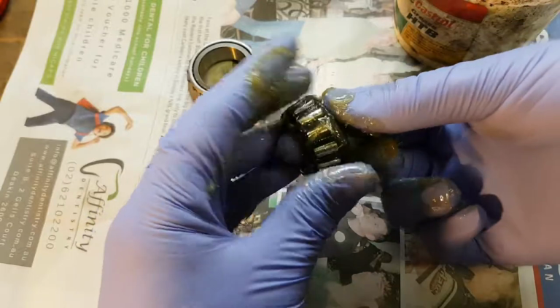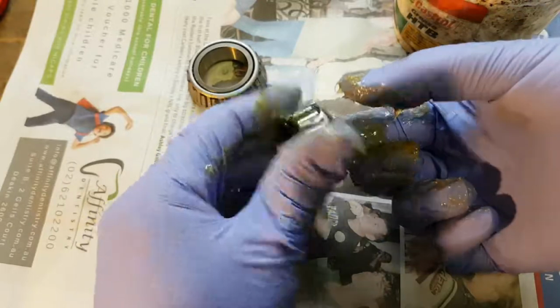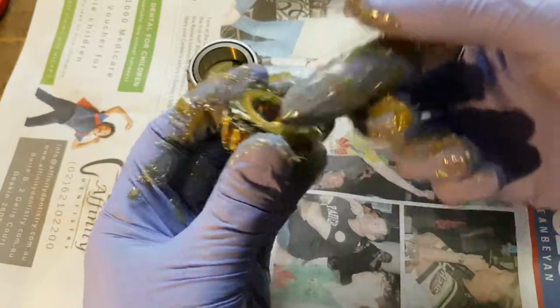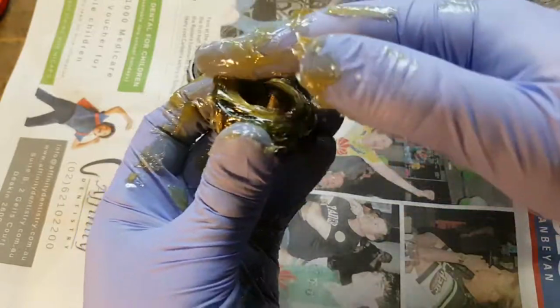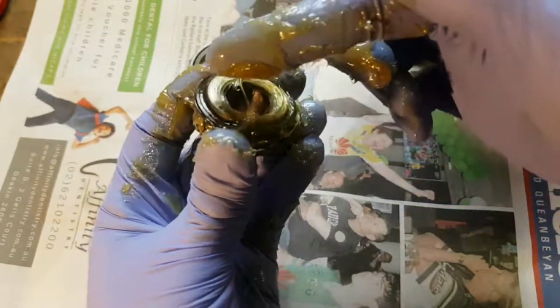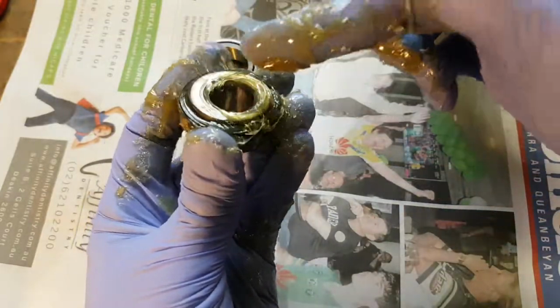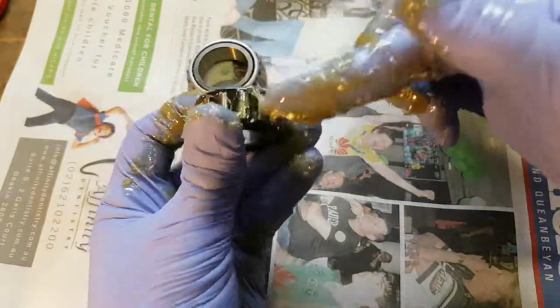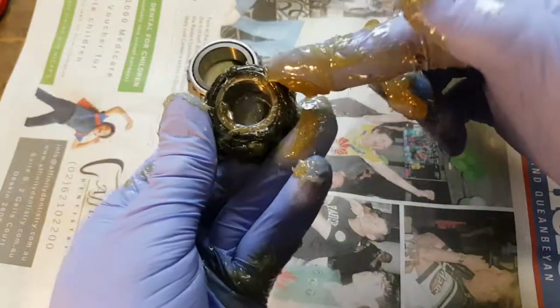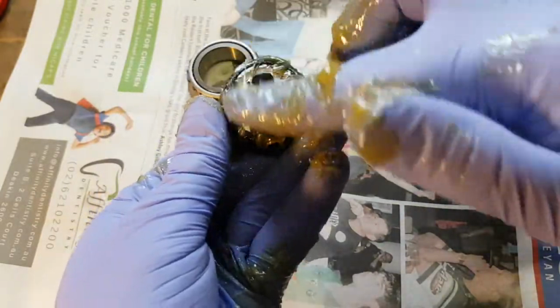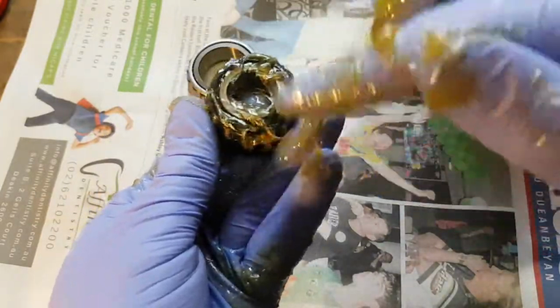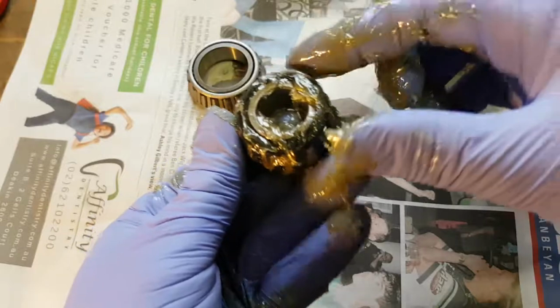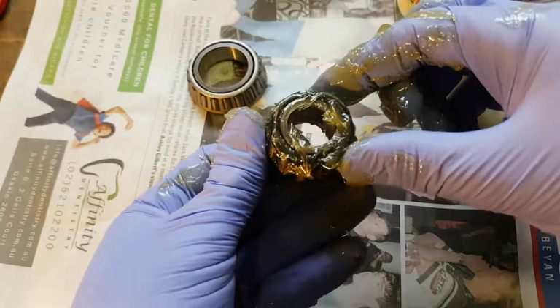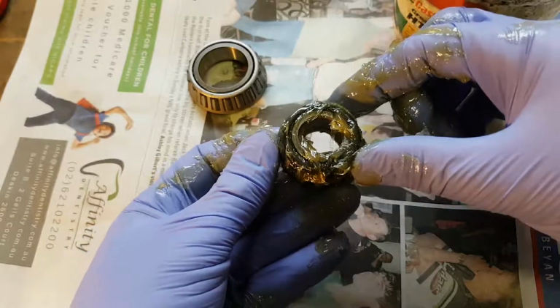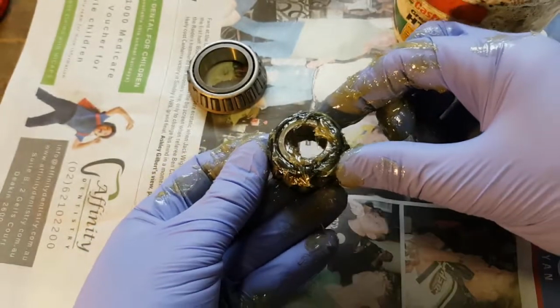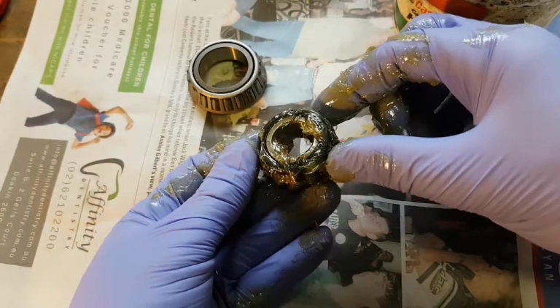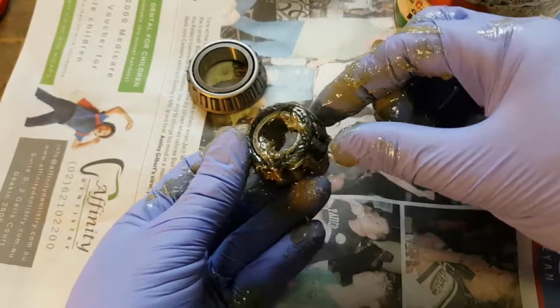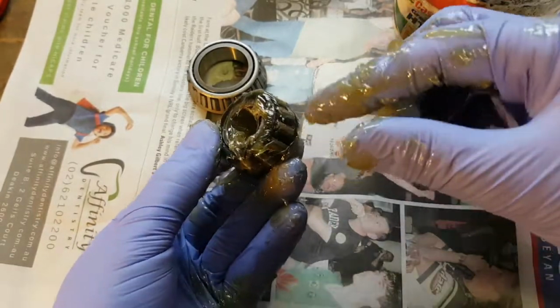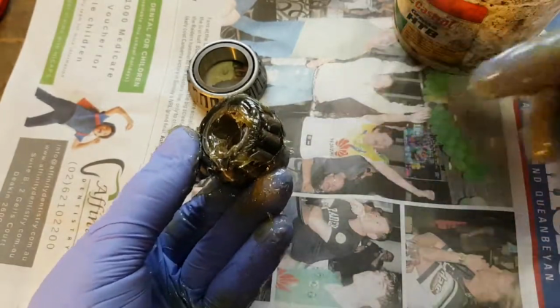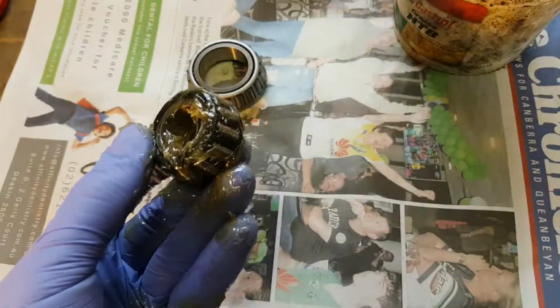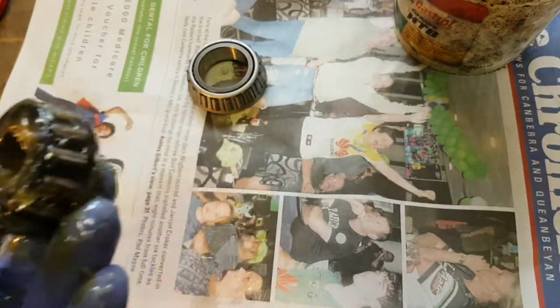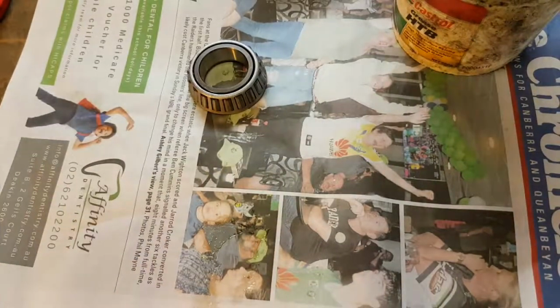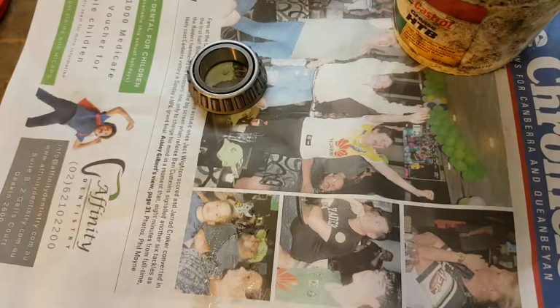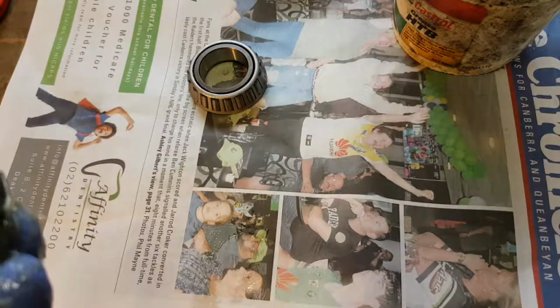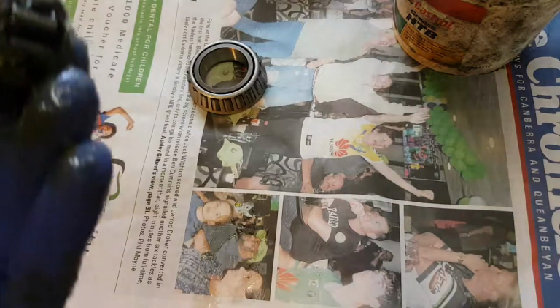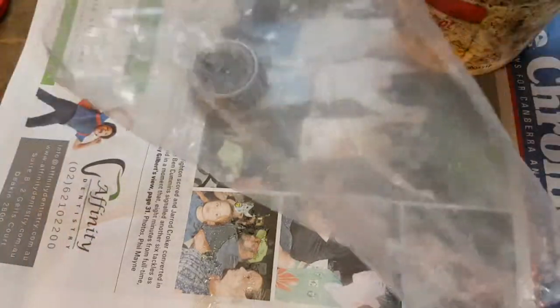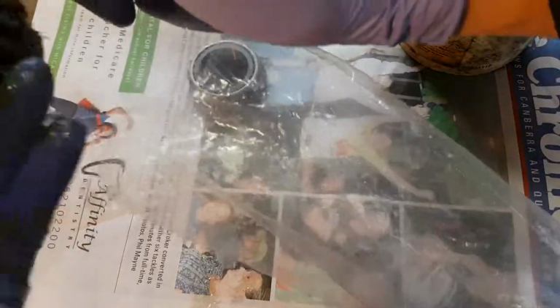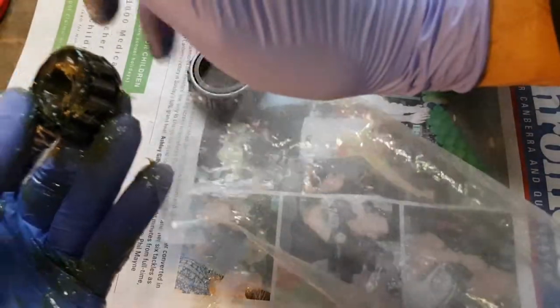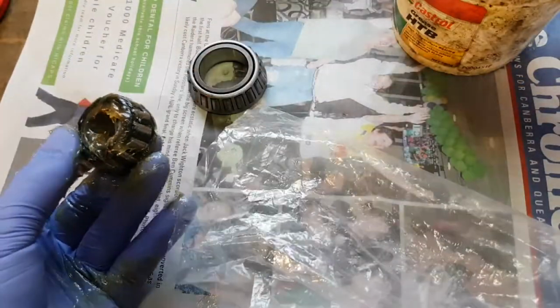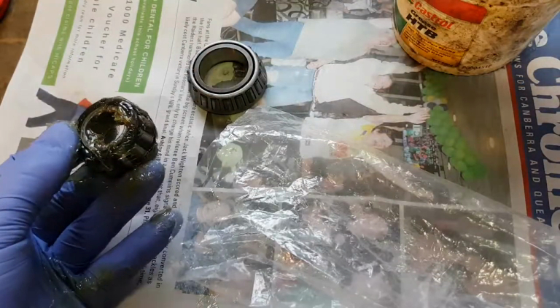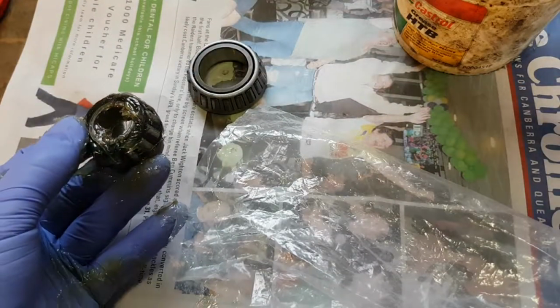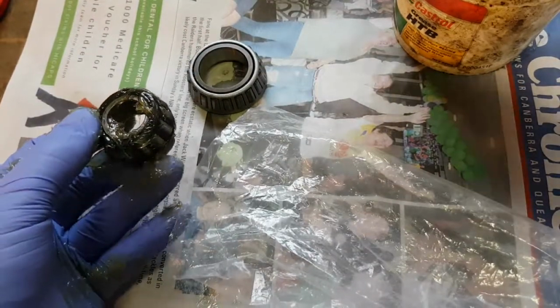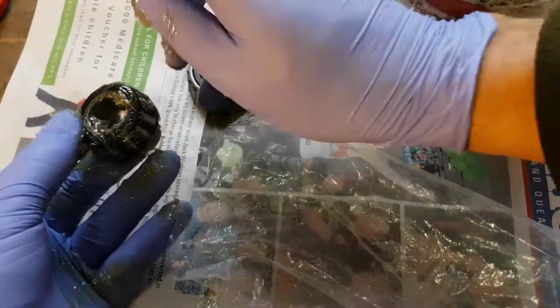Probably just need a little bit more just to make sure it's well and truly all through it. I've got the whole thing in grease — there we go. That's hopefully ready to chuck onto a trailer if need be.